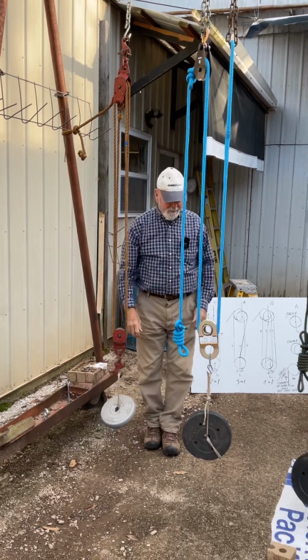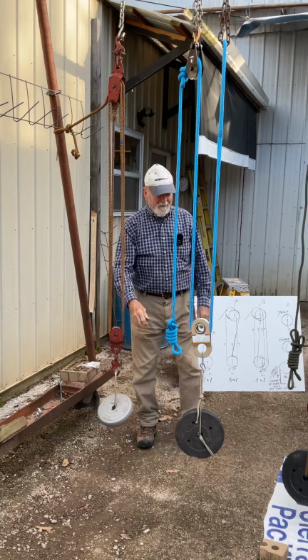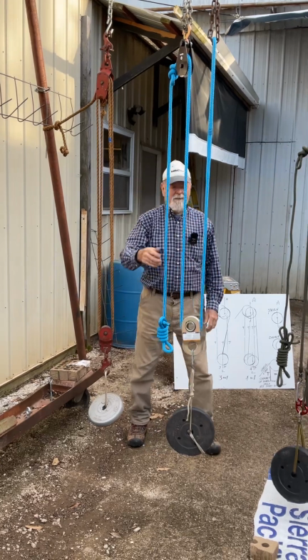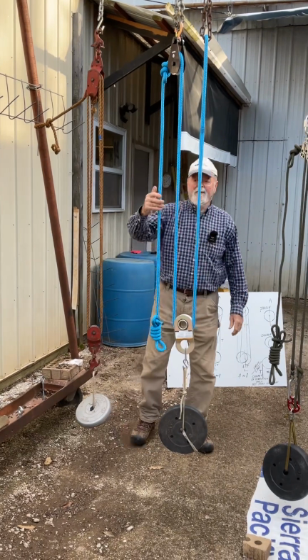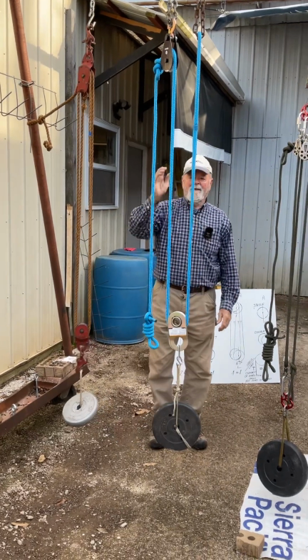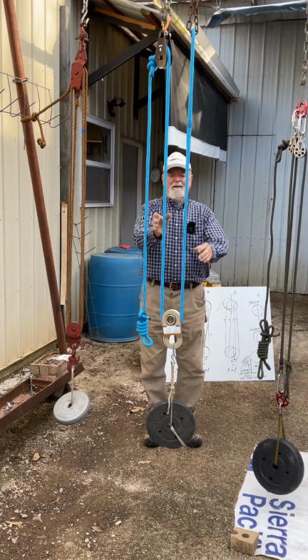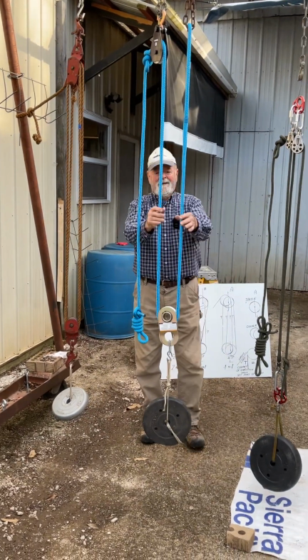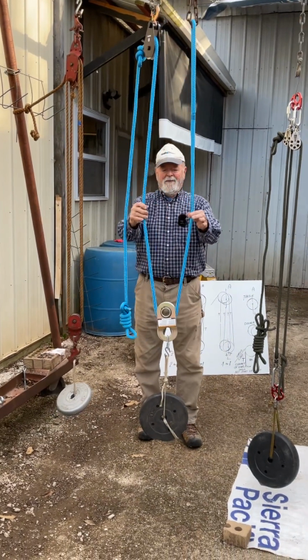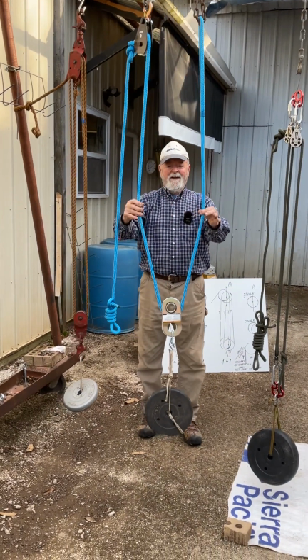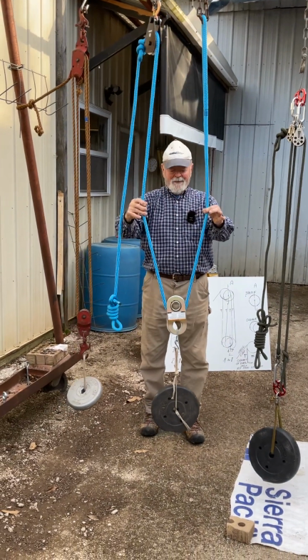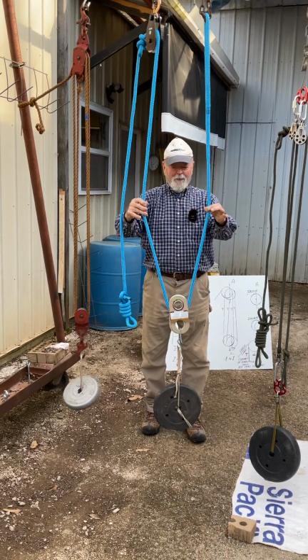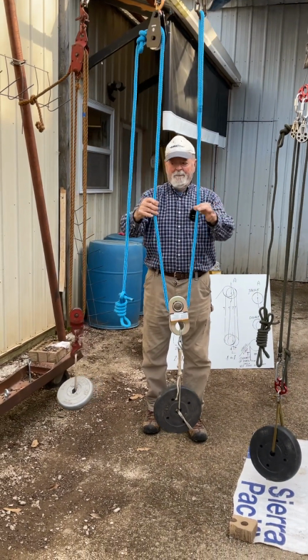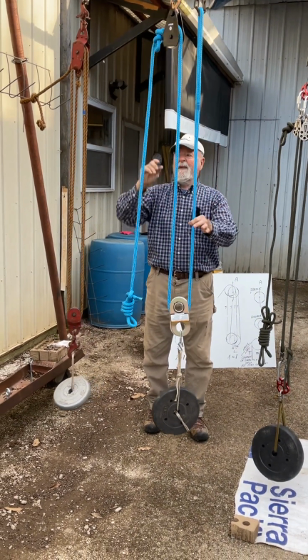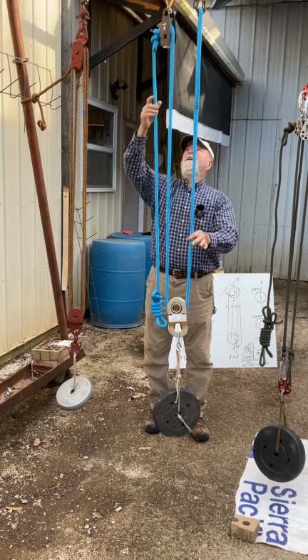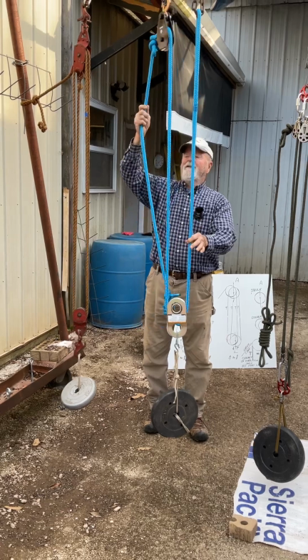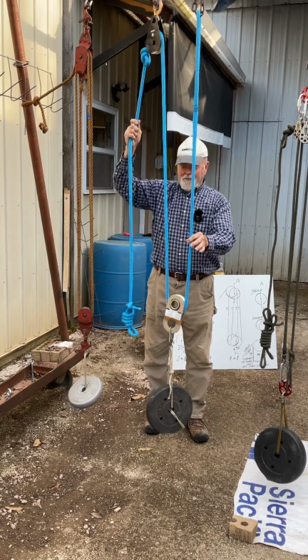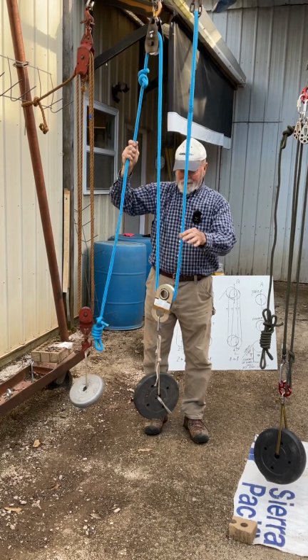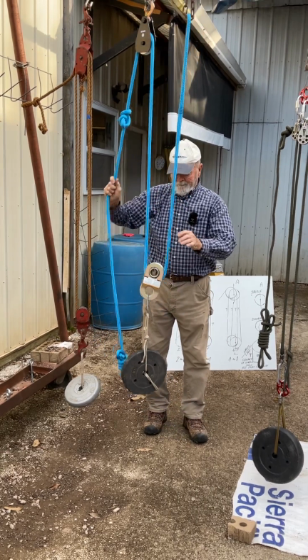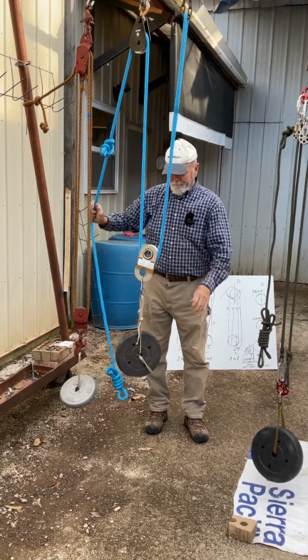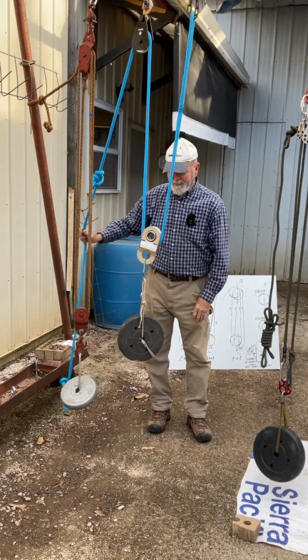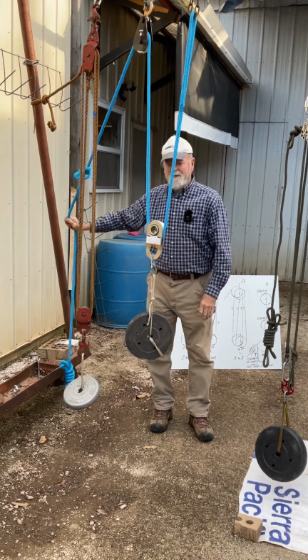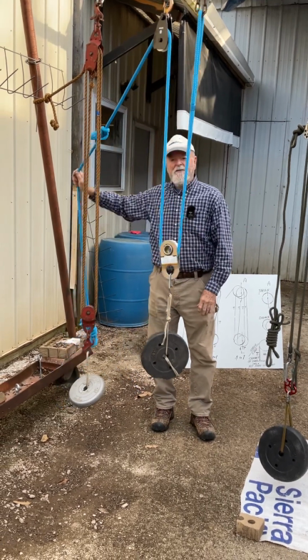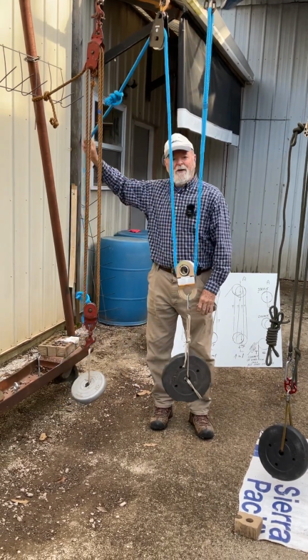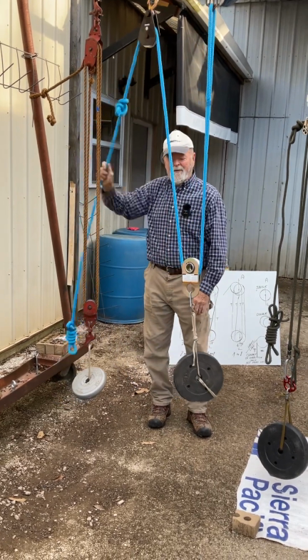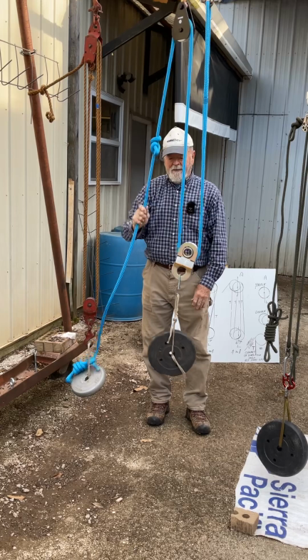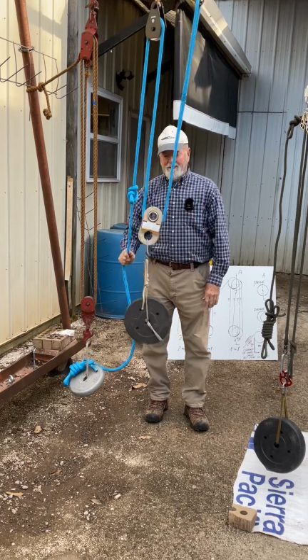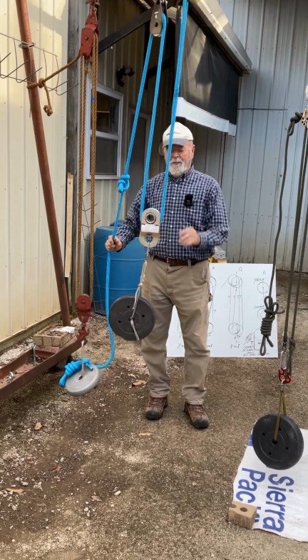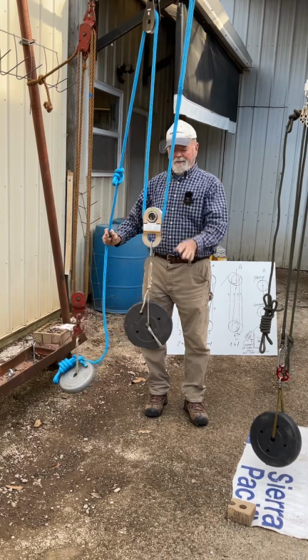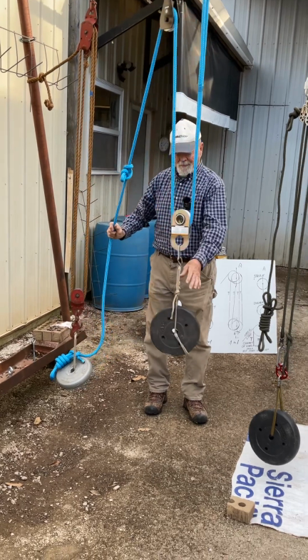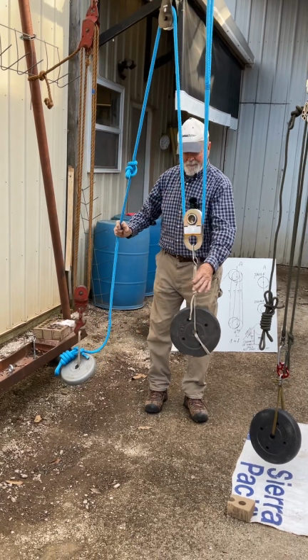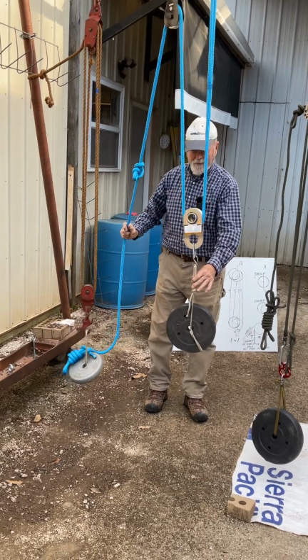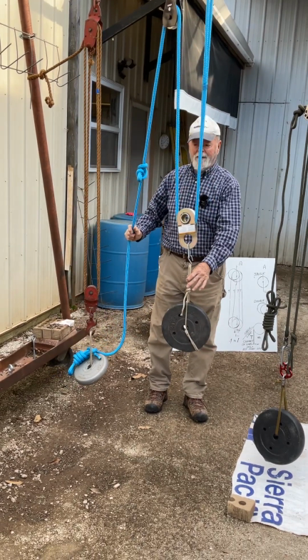The next one right here is a two to one. This is the haul line. It changes the direction of the pull. It doesn't contribute to carrying the load.